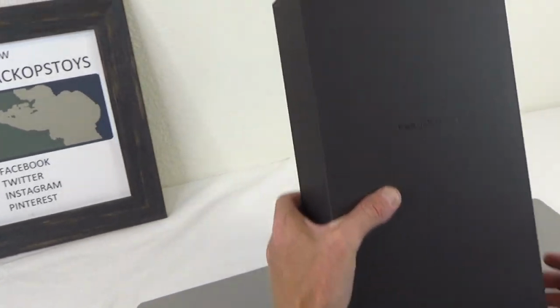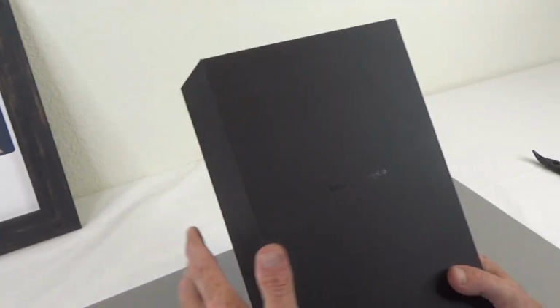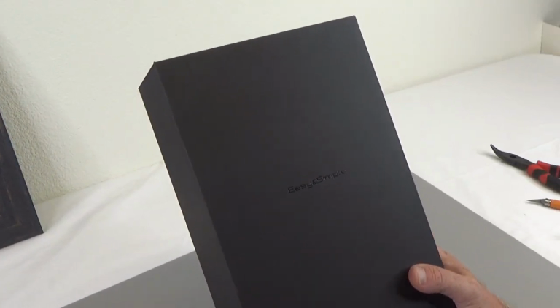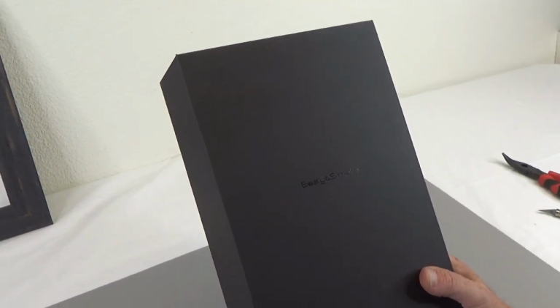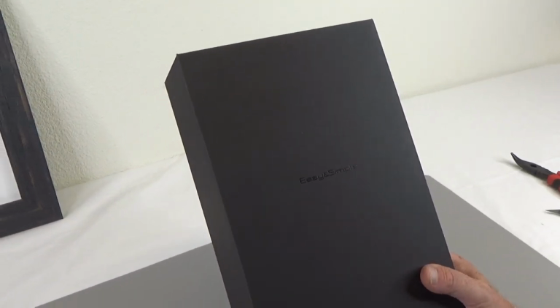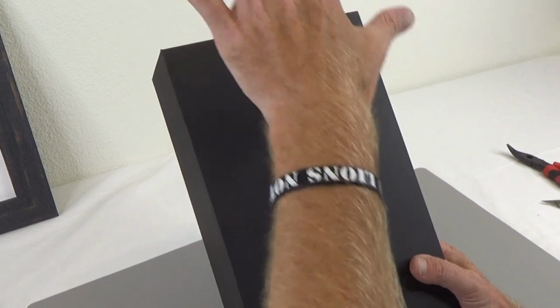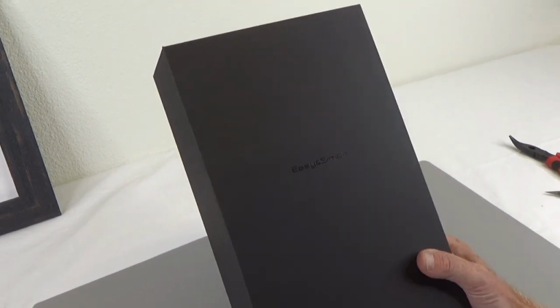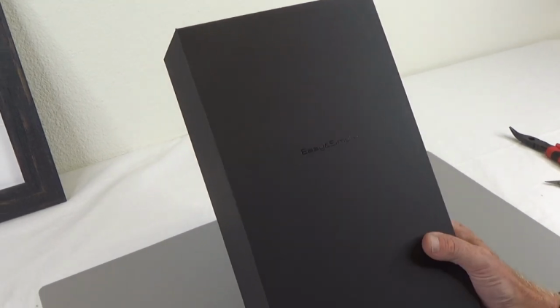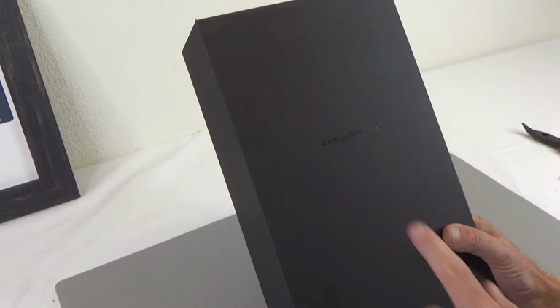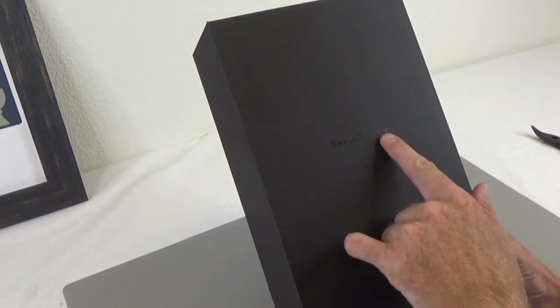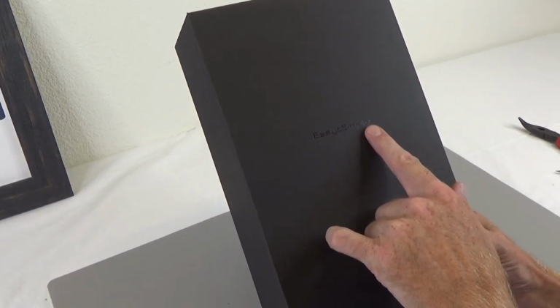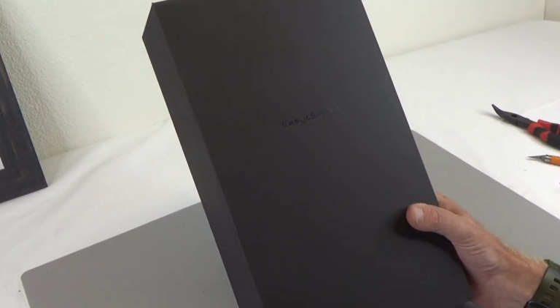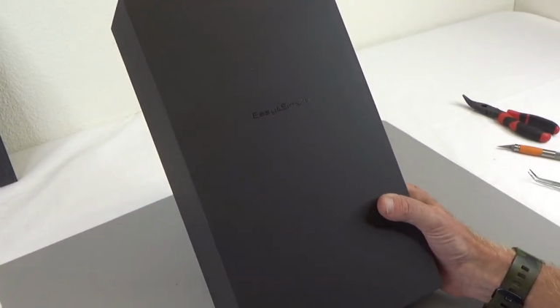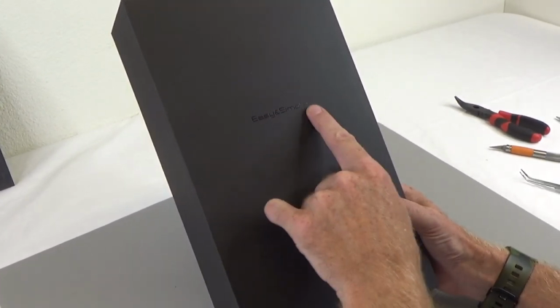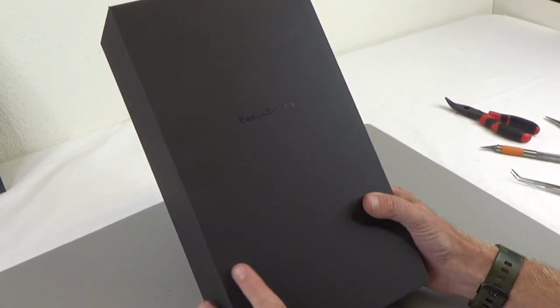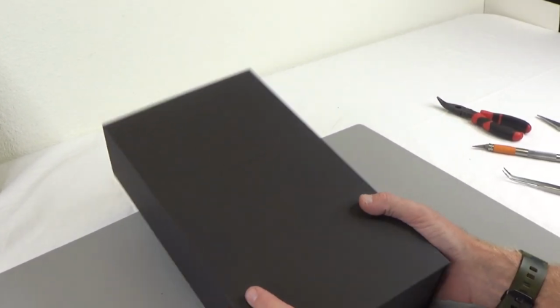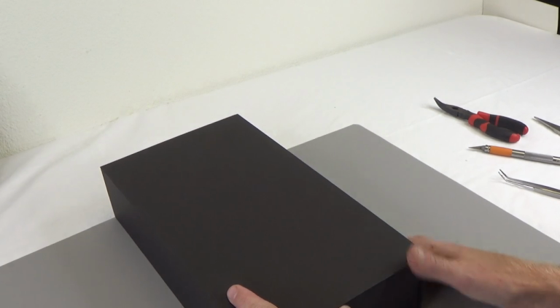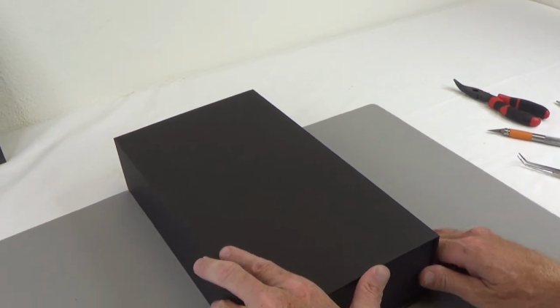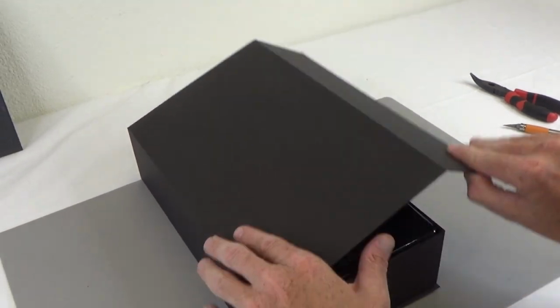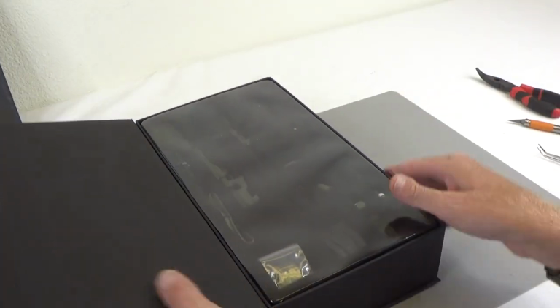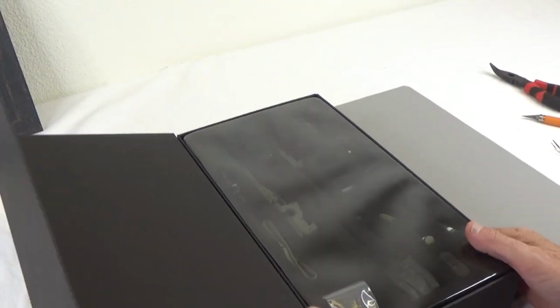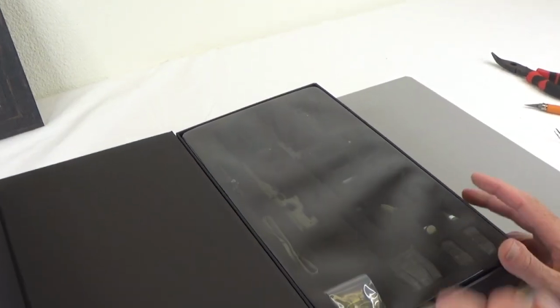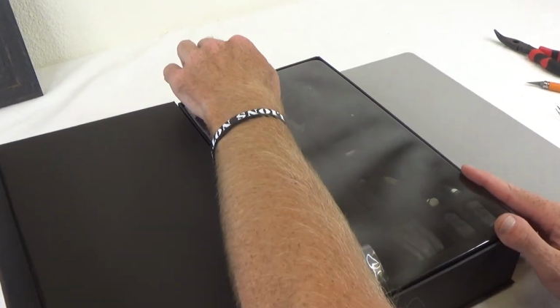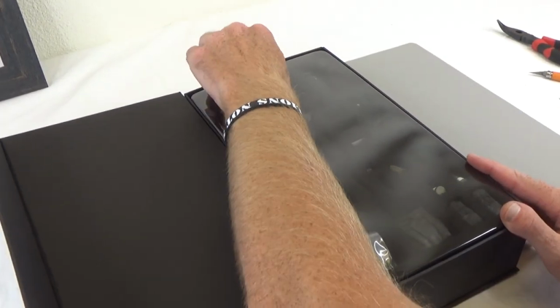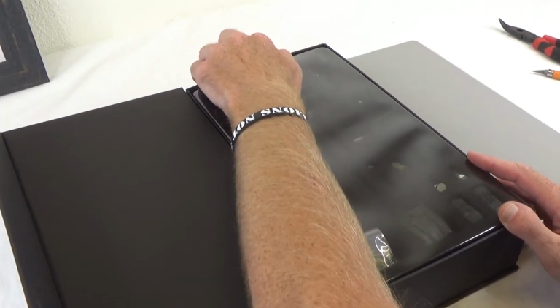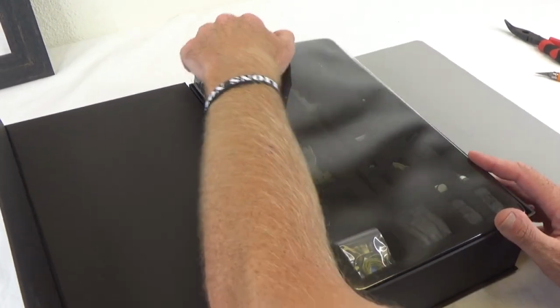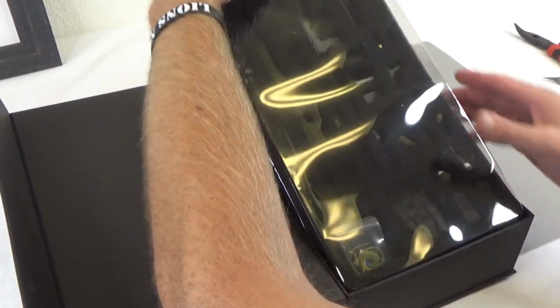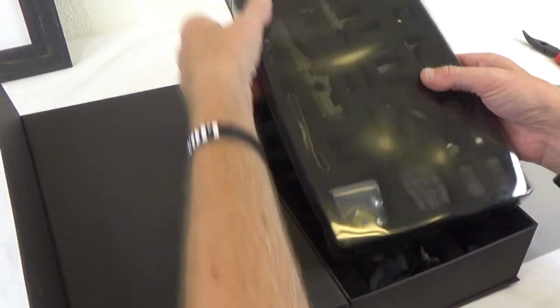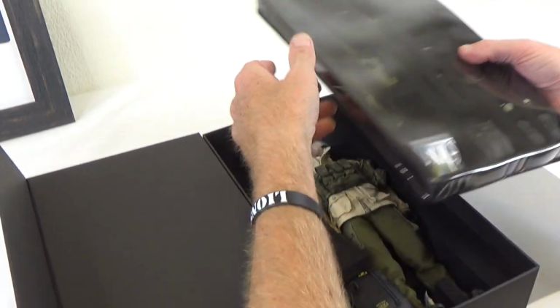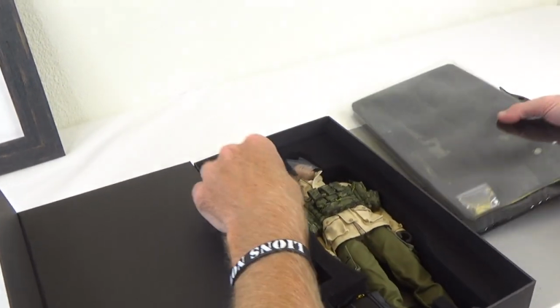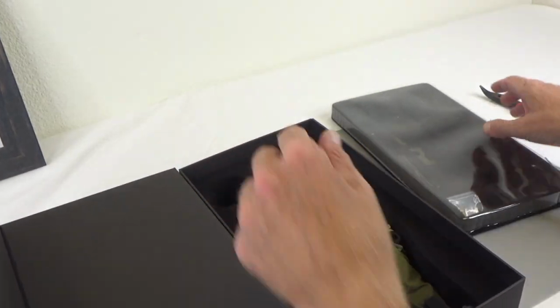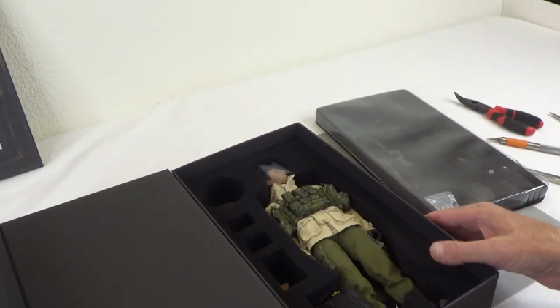I've taken the liberty of taking the sleeve off and this is the black box that says Easy and Simple. So let's go ahead and dig in and show you the goods. This is a two-tray system and this figure comes with a buttload of stuff.